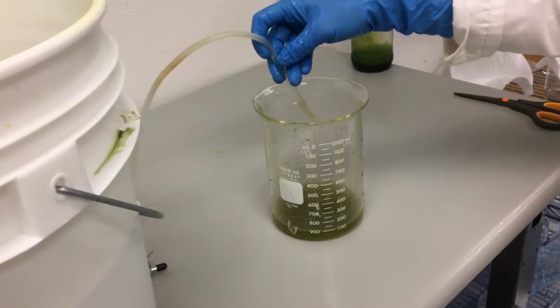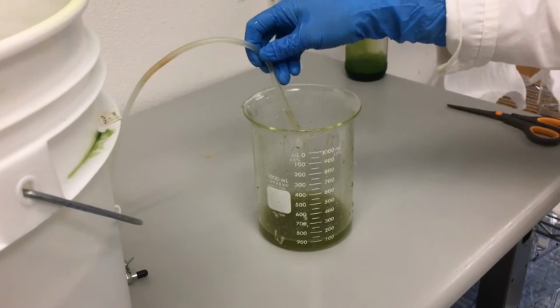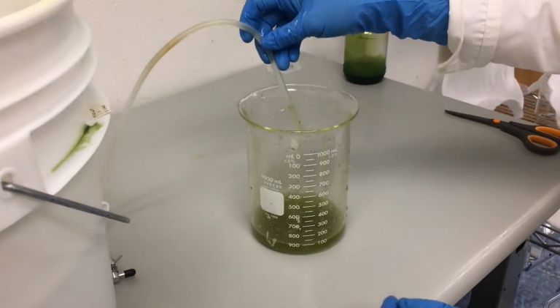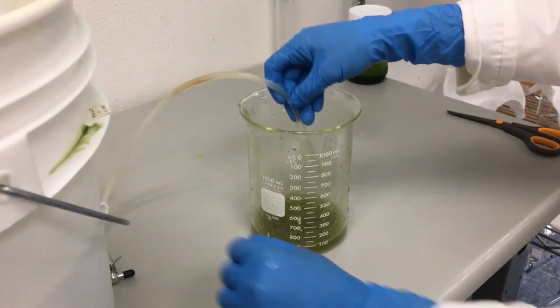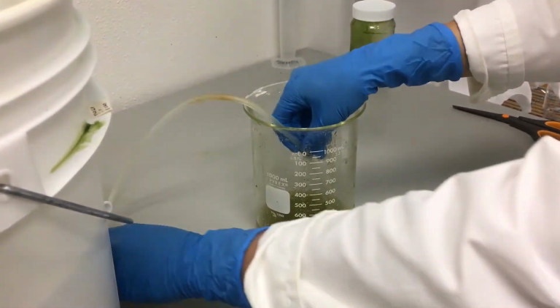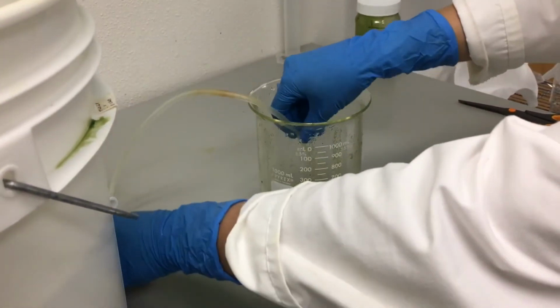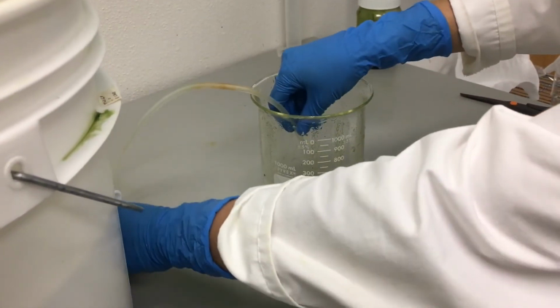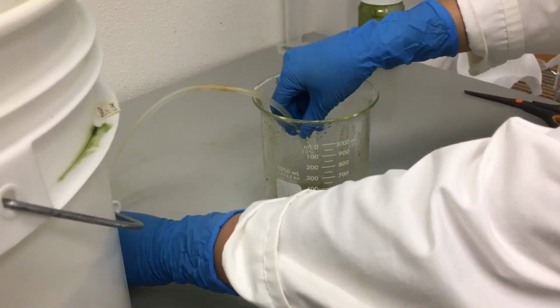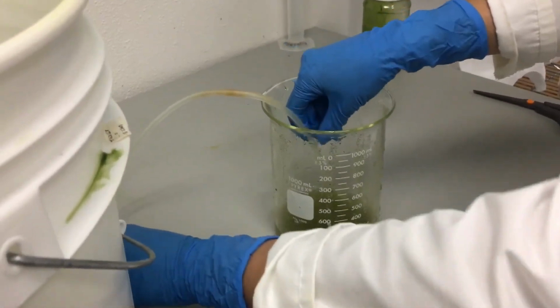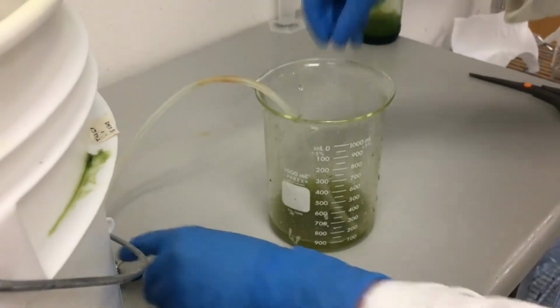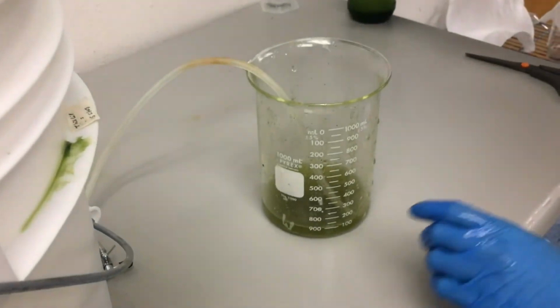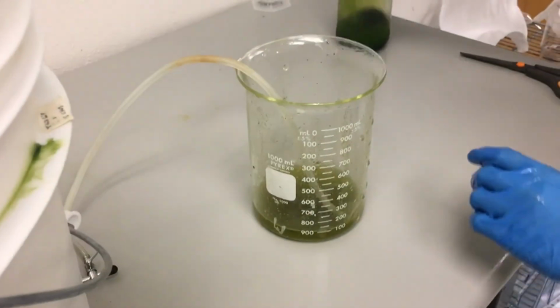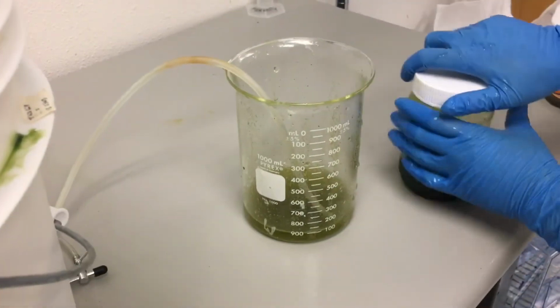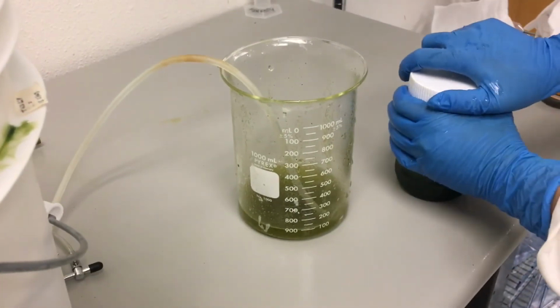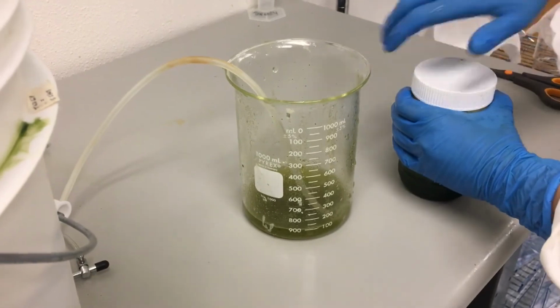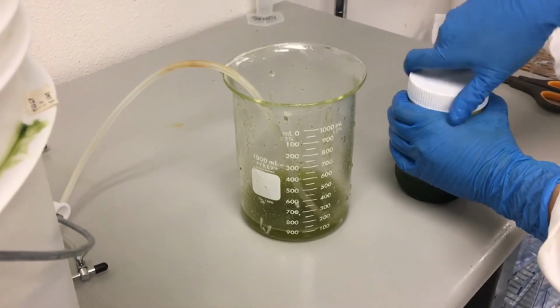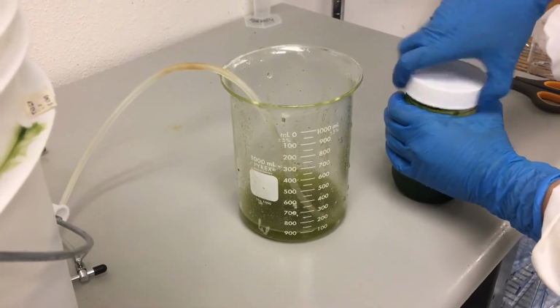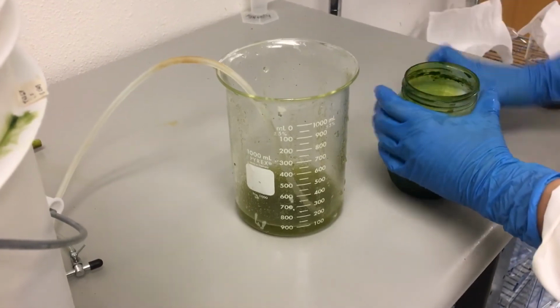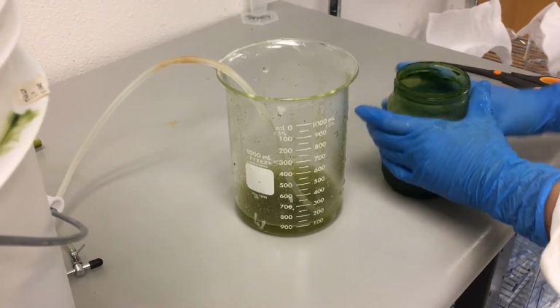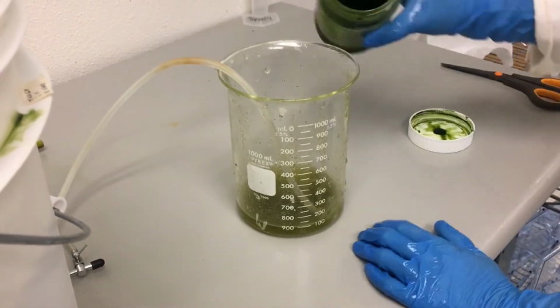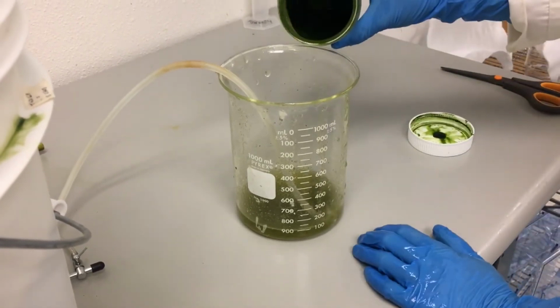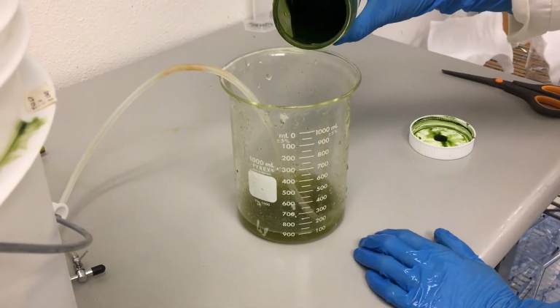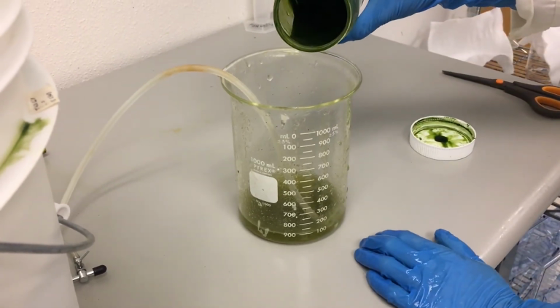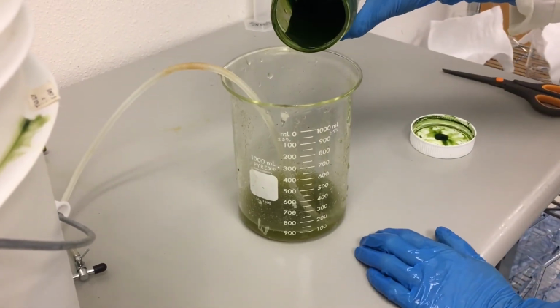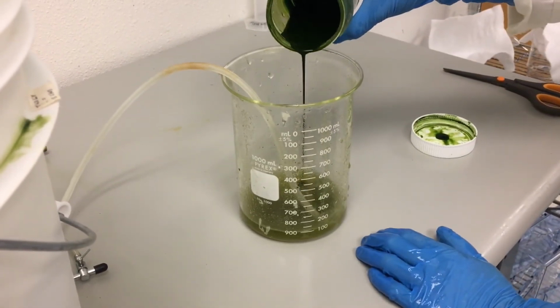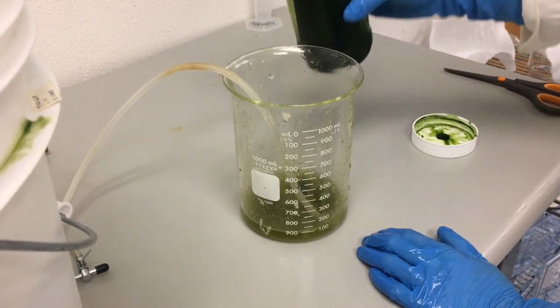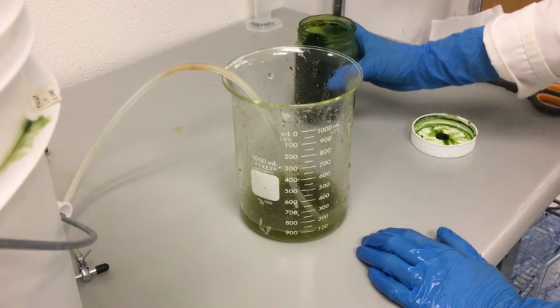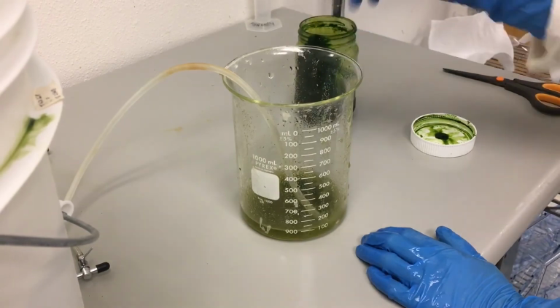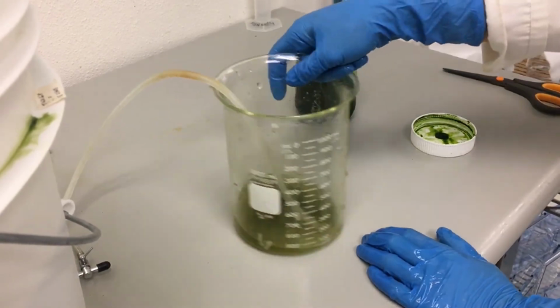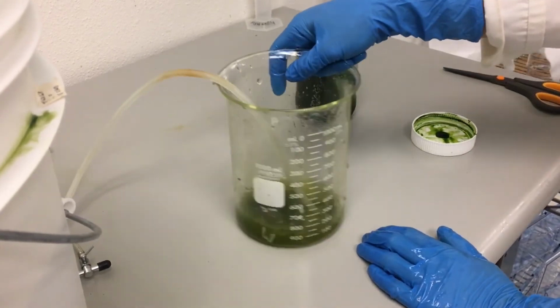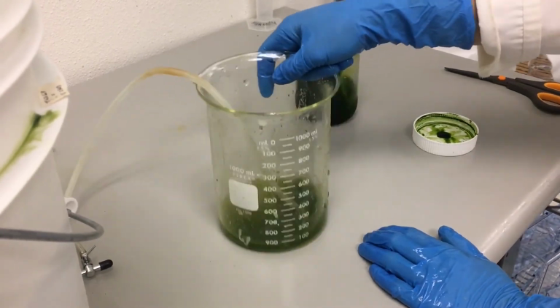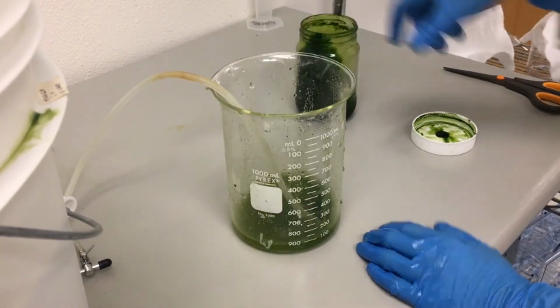We can keep this rotifer harvest on our bench top to use throughout the day; however, we need to add an air stone and some algae to feed them. They will easily survive in the five parts per thousand salt water, however they will not breed very readily.